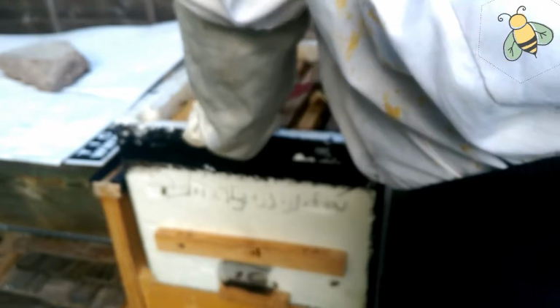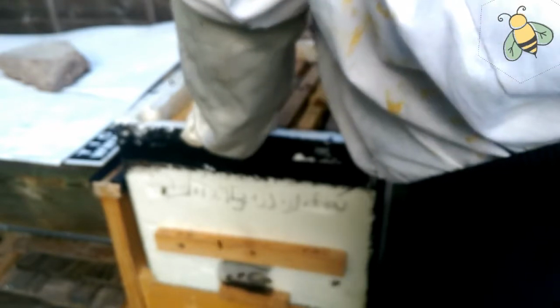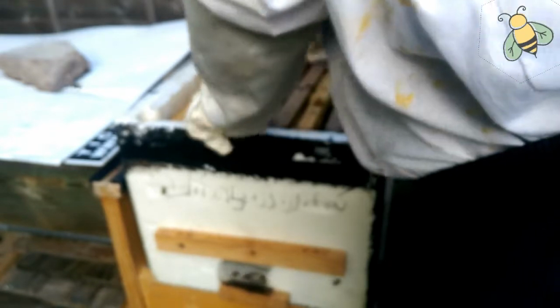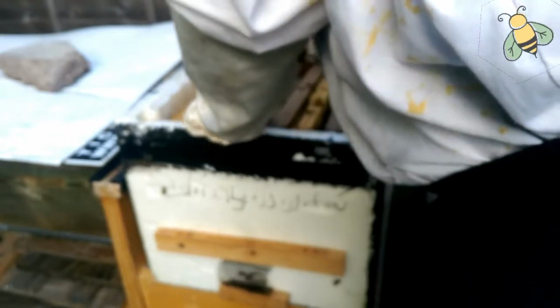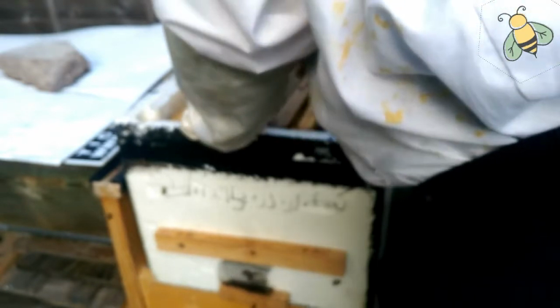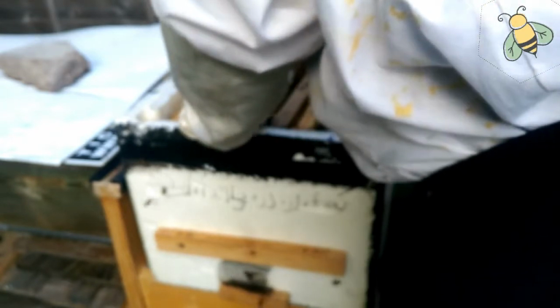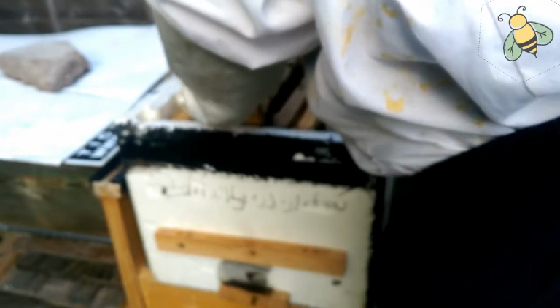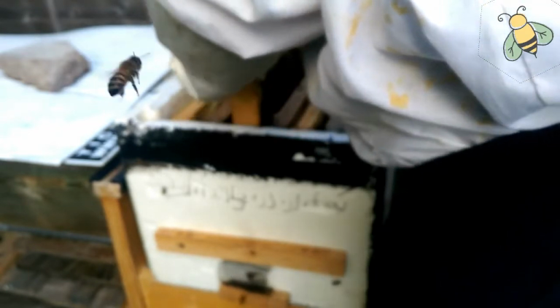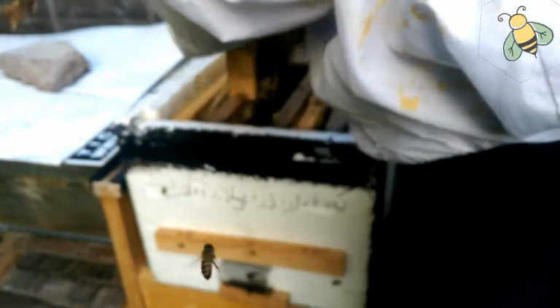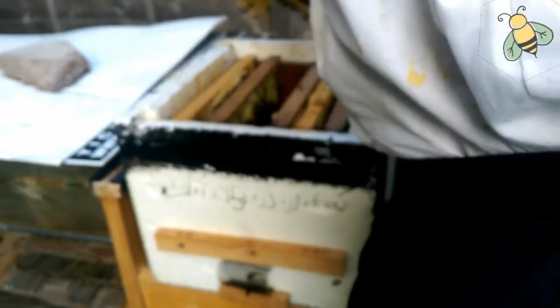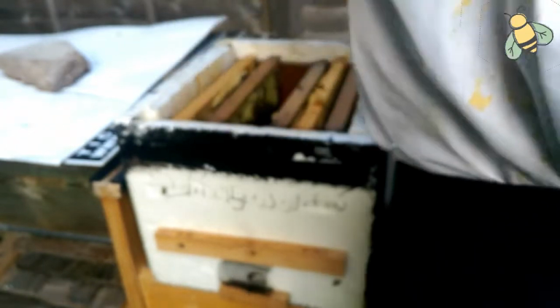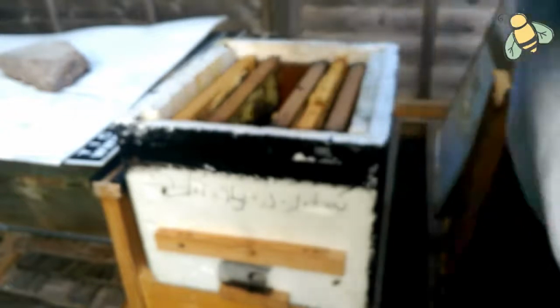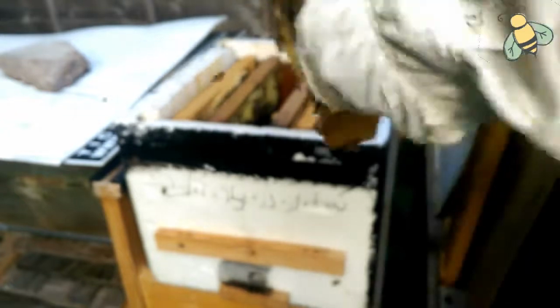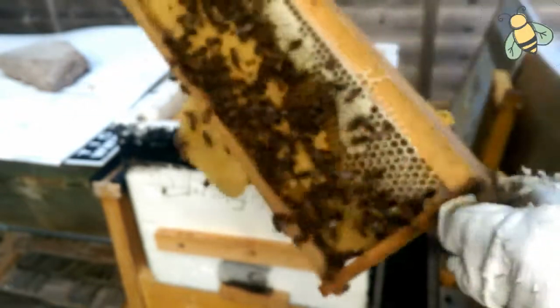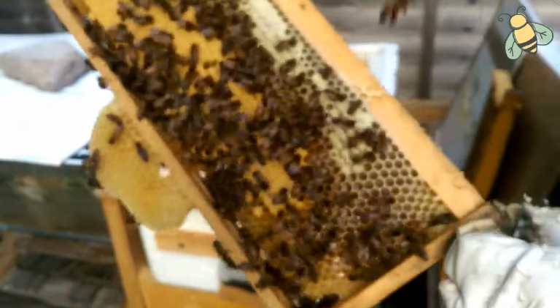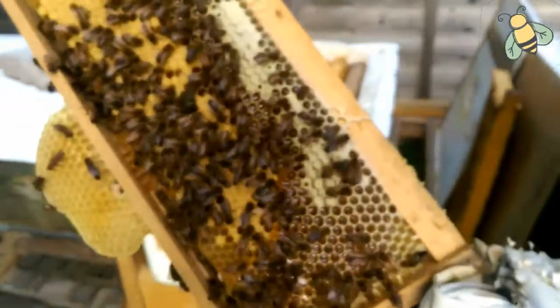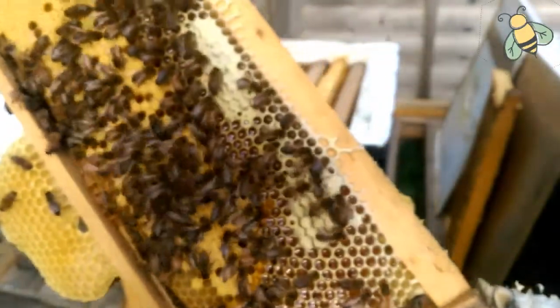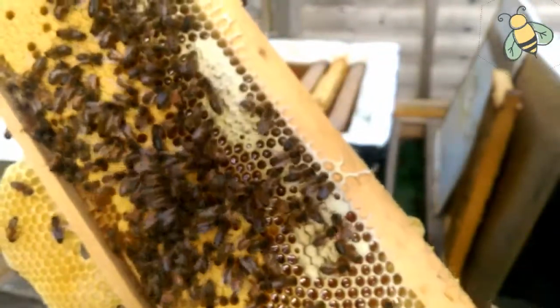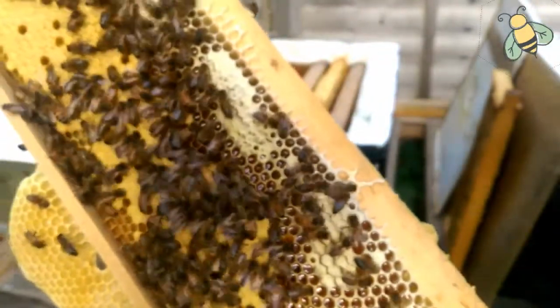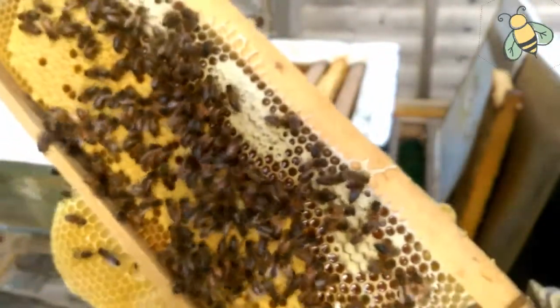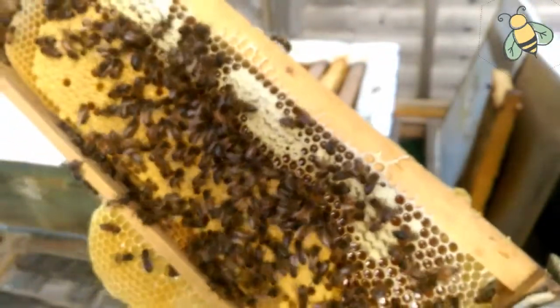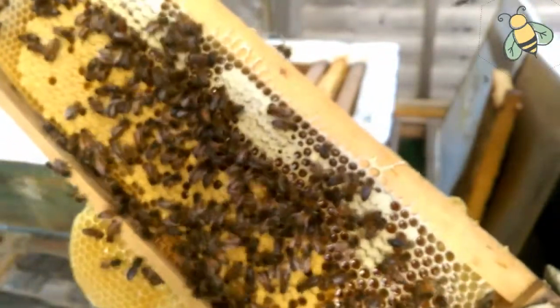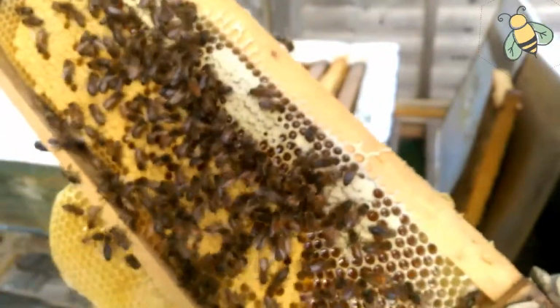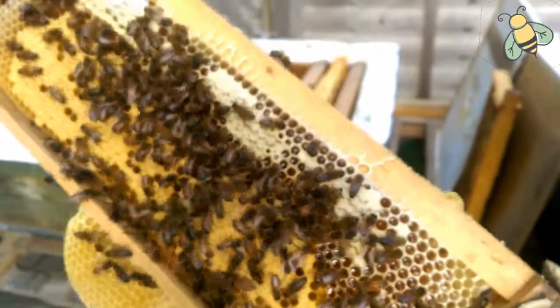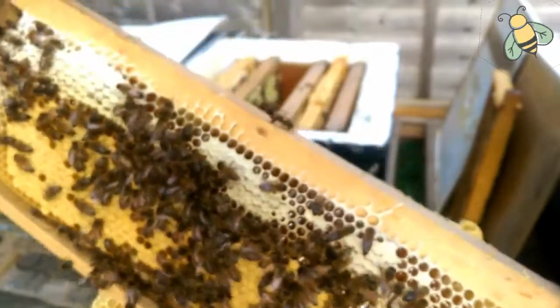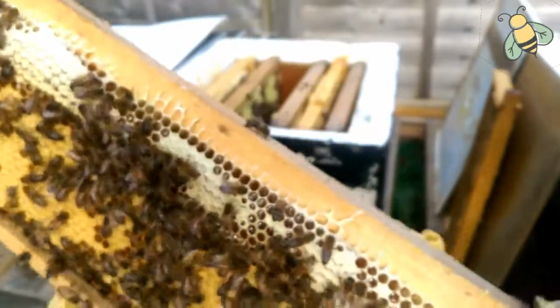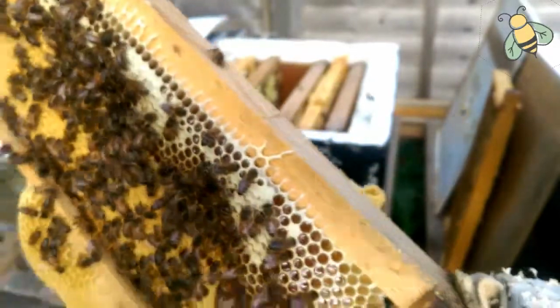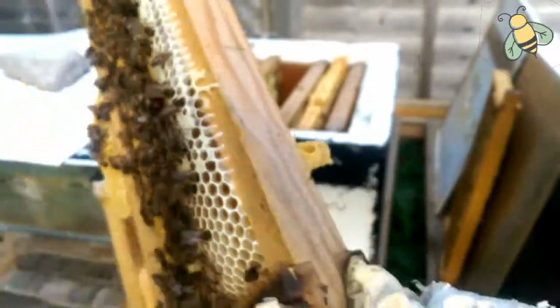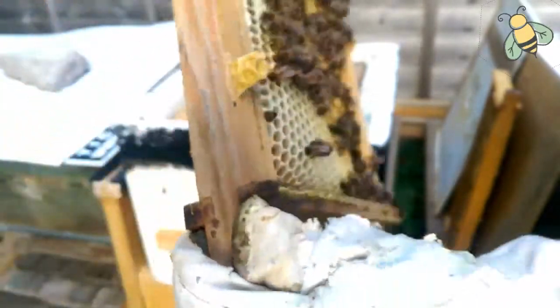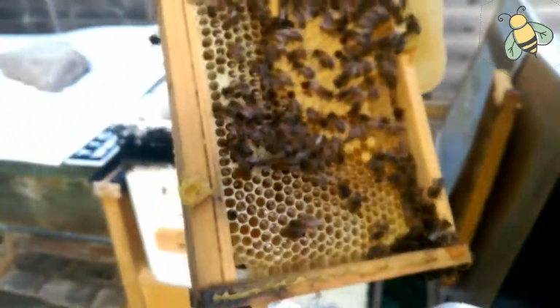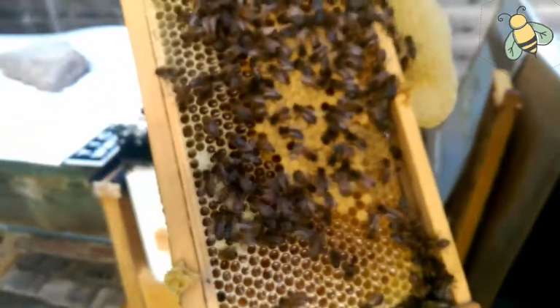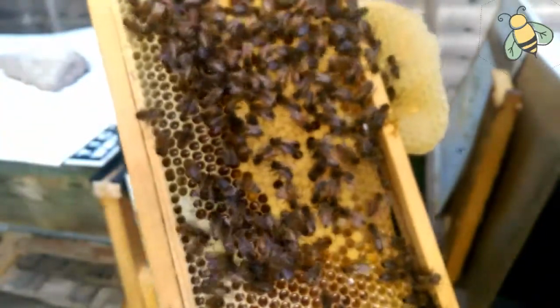The population is good. The seventh frame is very good — this is the medium frame. At the bottom there's brood, at the top there's capped honey and some nectar, beautifully.